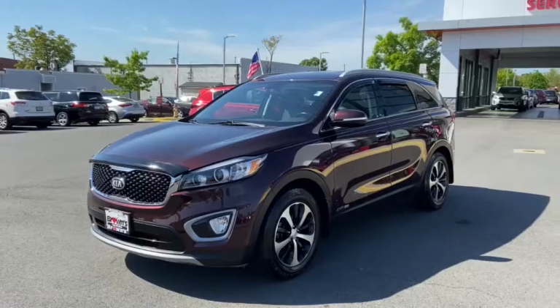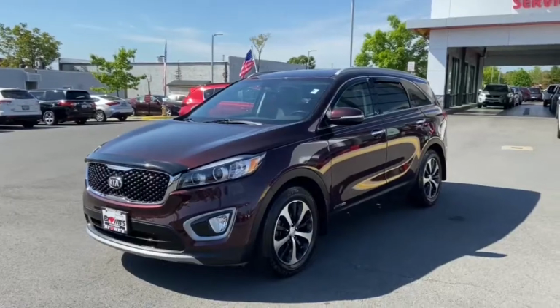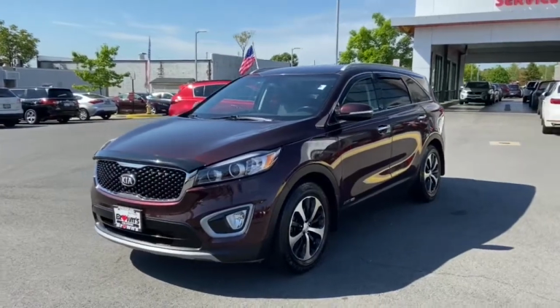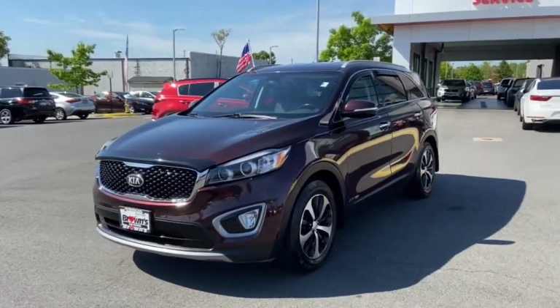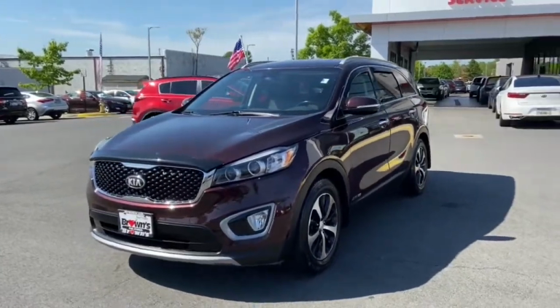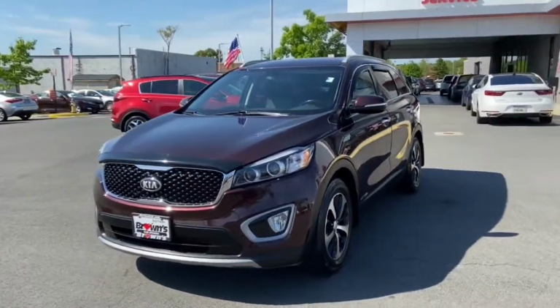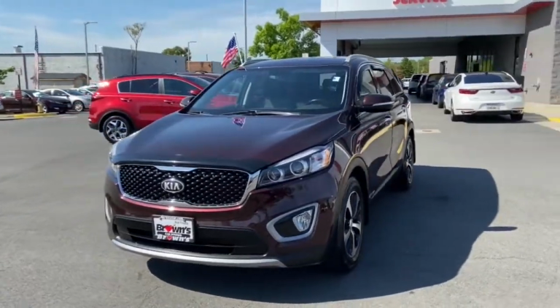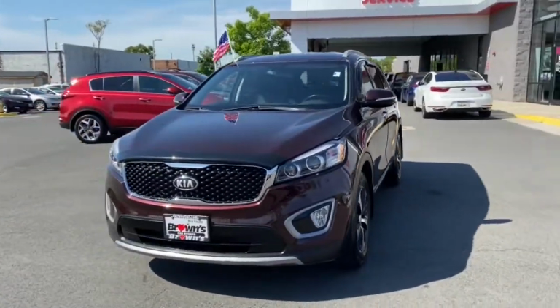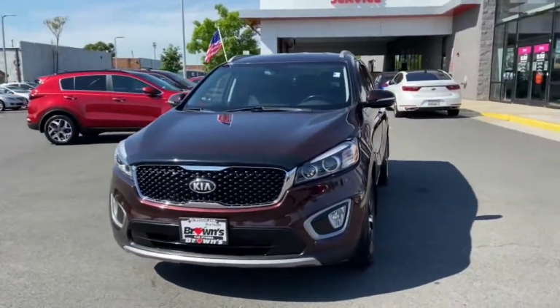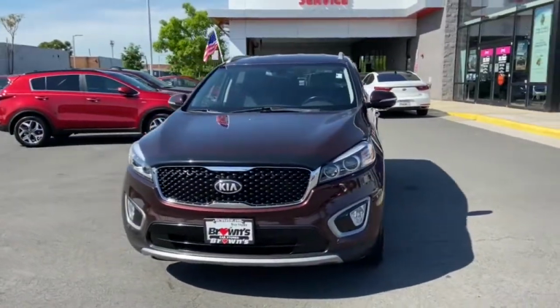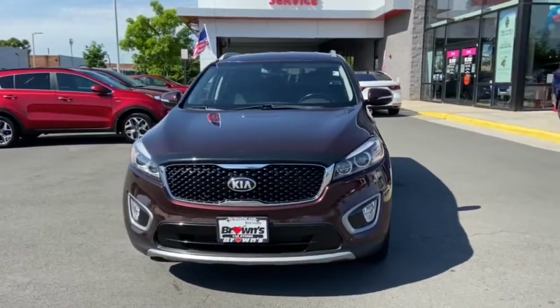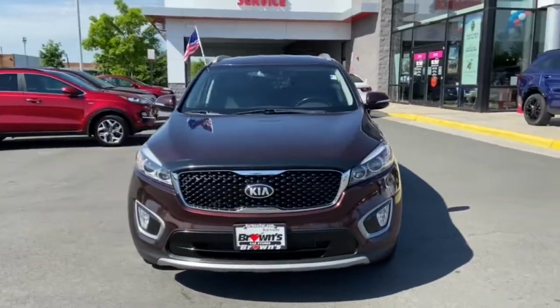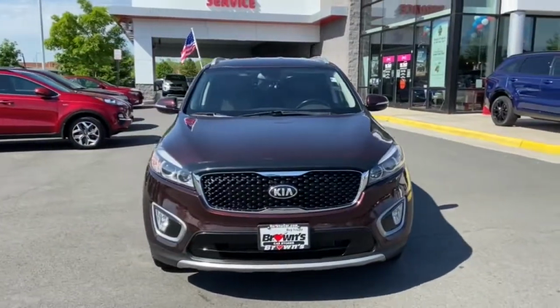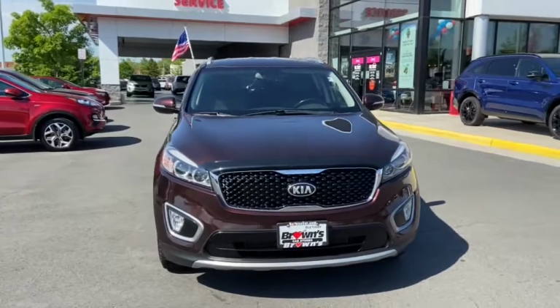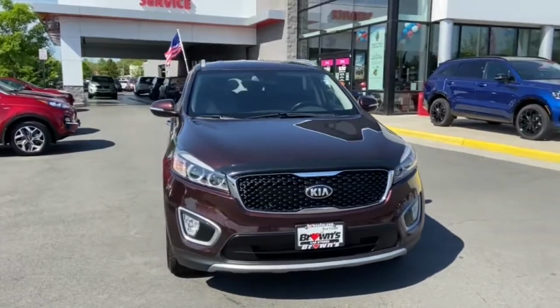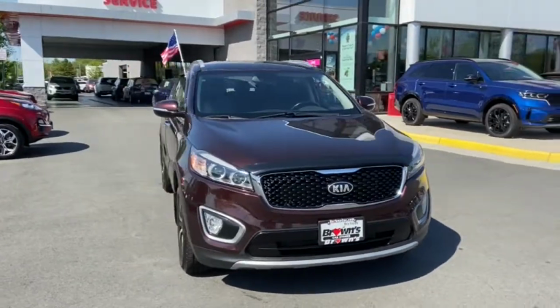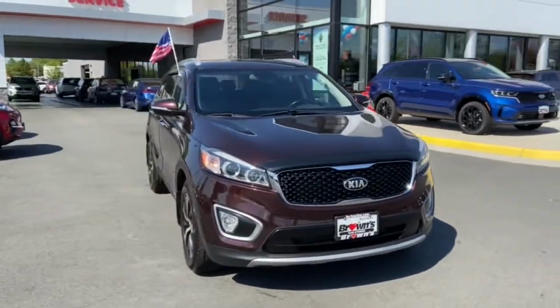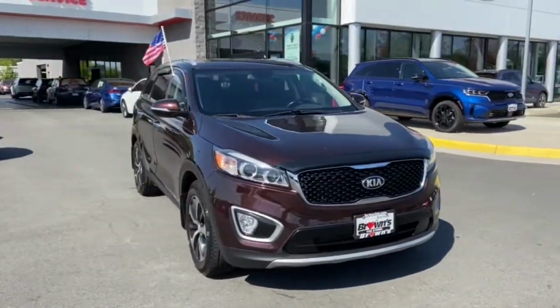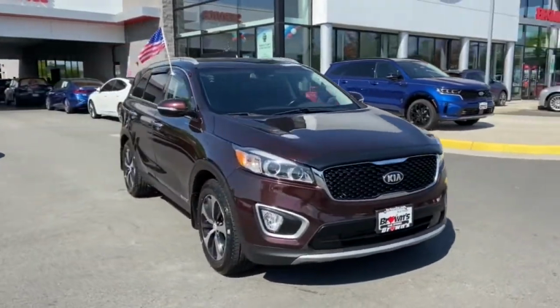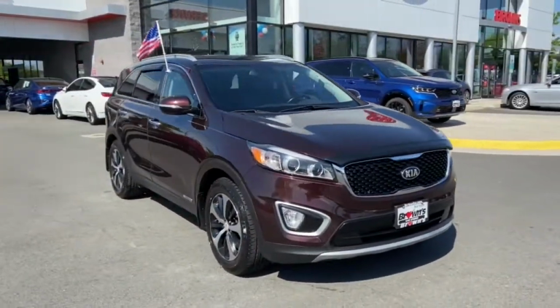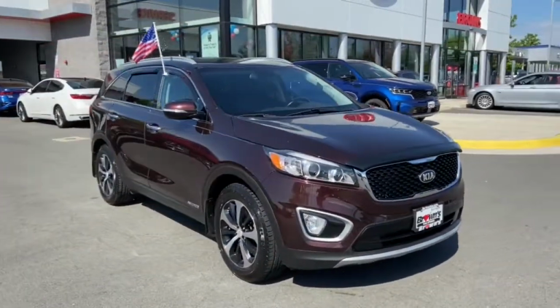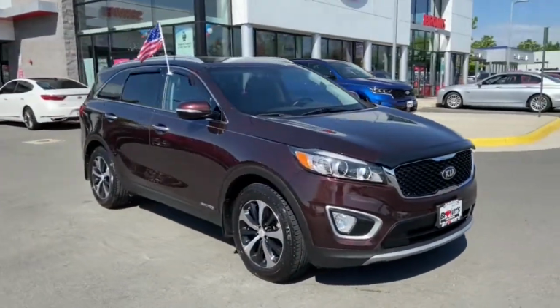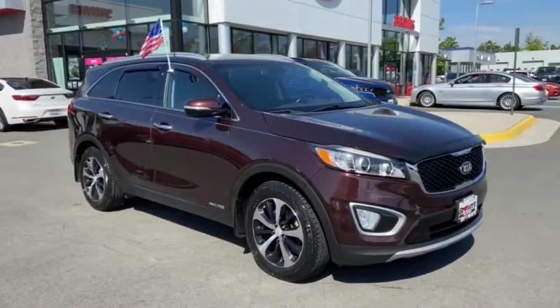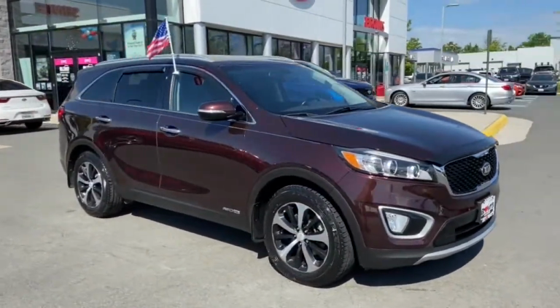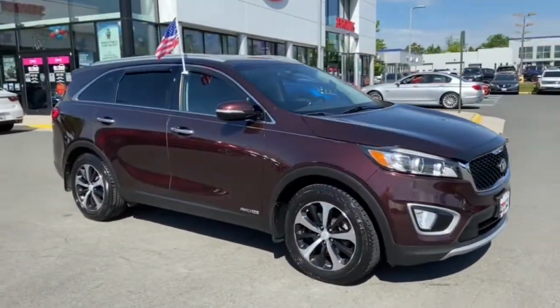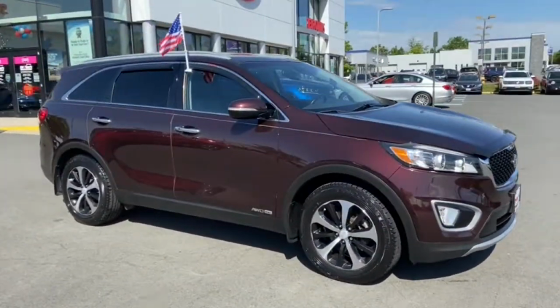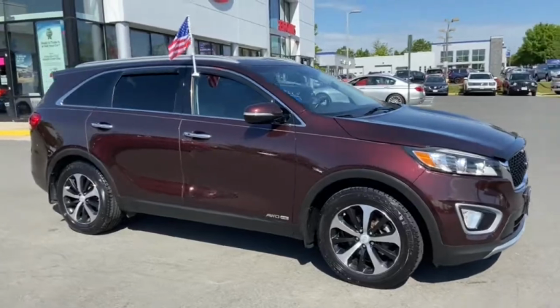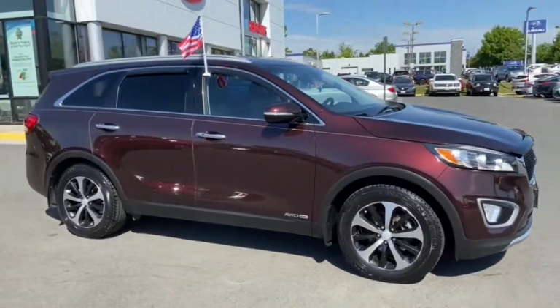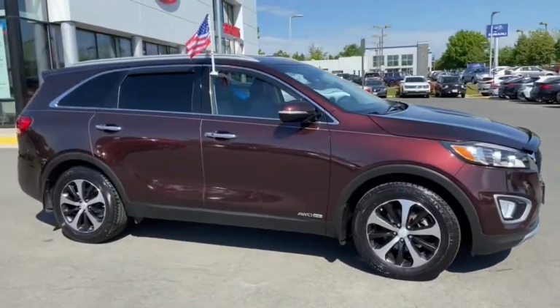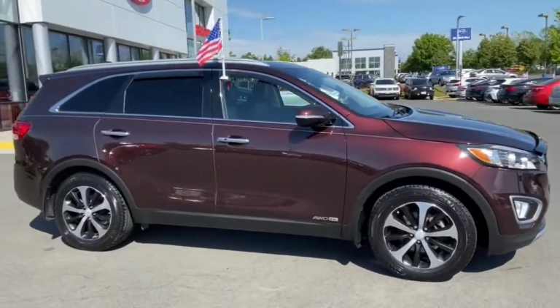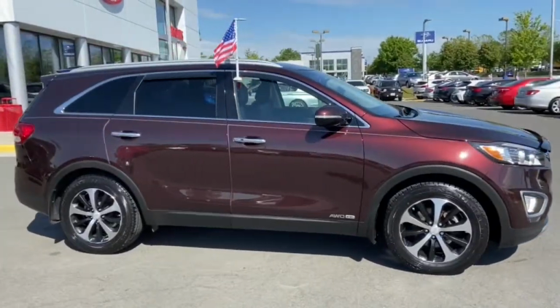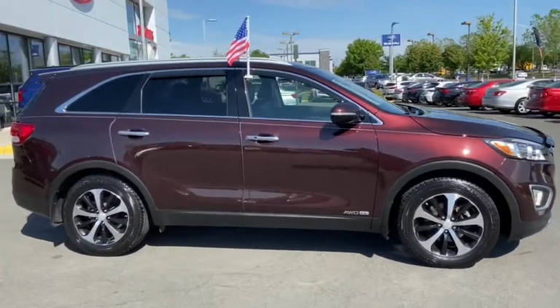Enjoy the view of this 2016 Kia Sorento. This vehicle is an outstanding buy with fewer than 90,000 miles on the odometer. Answer the call to adventure in this sleek Sorento.